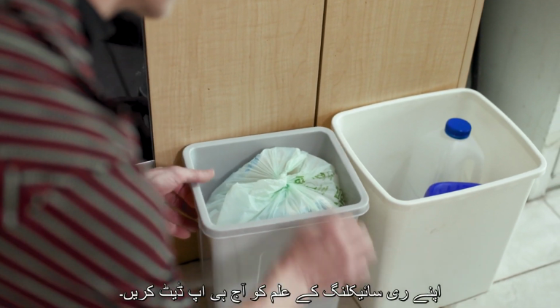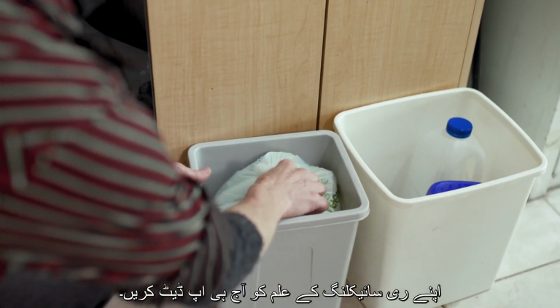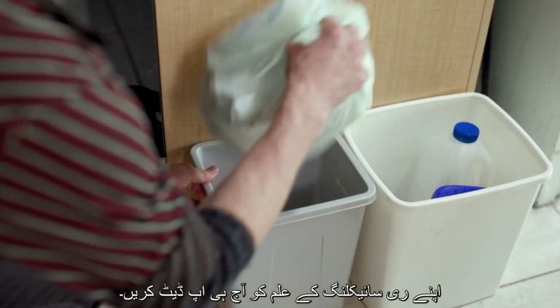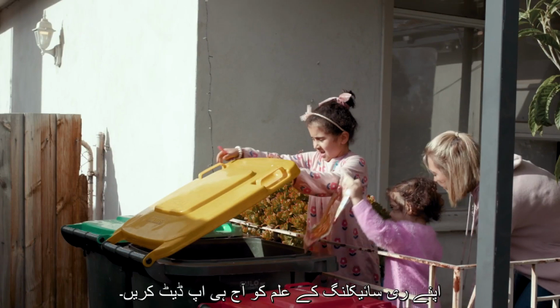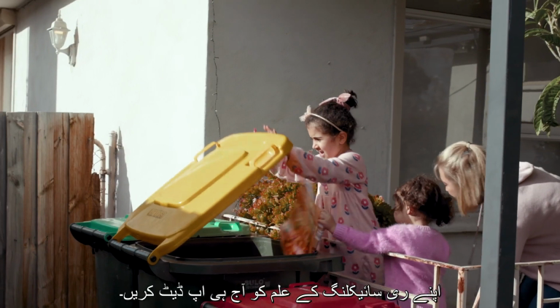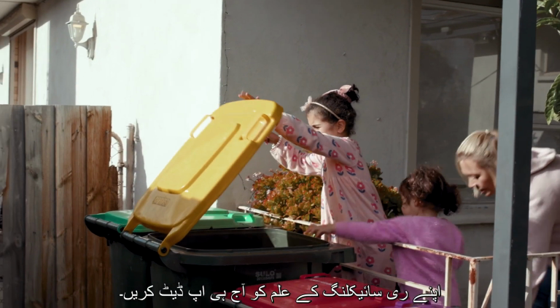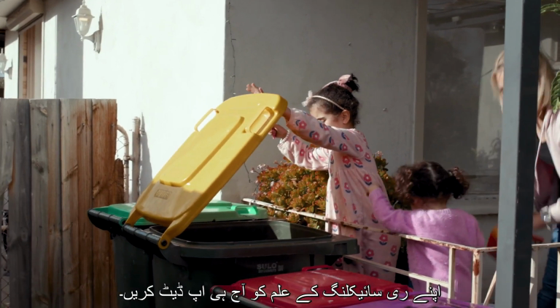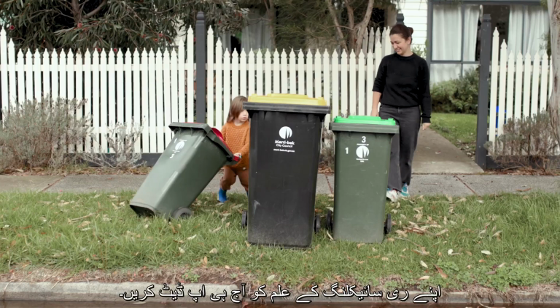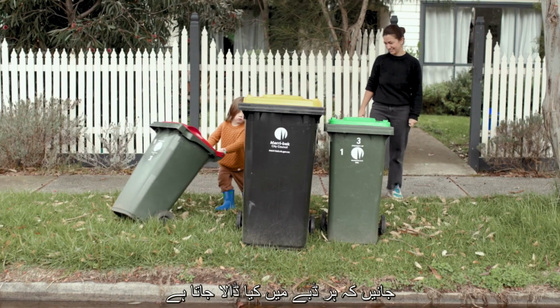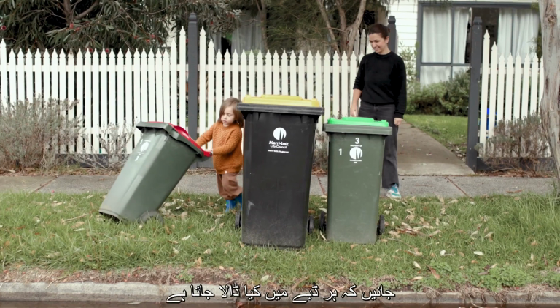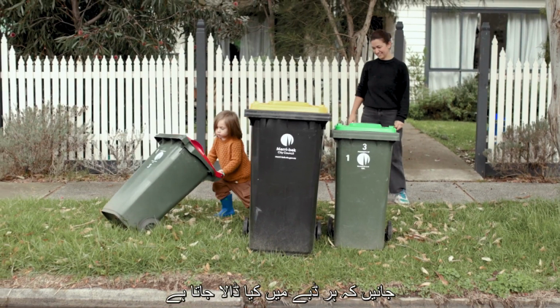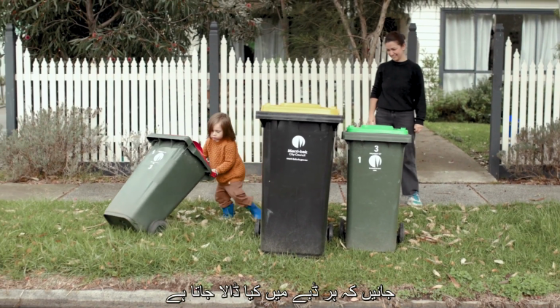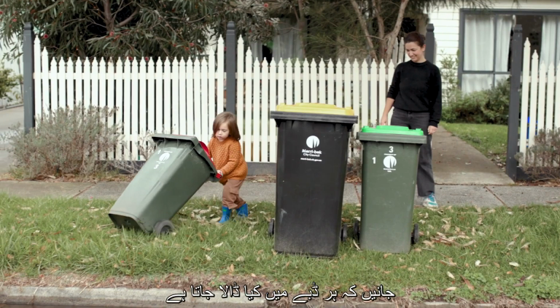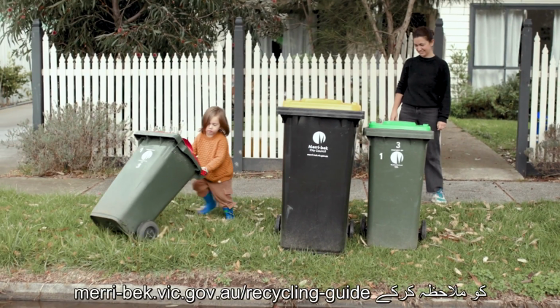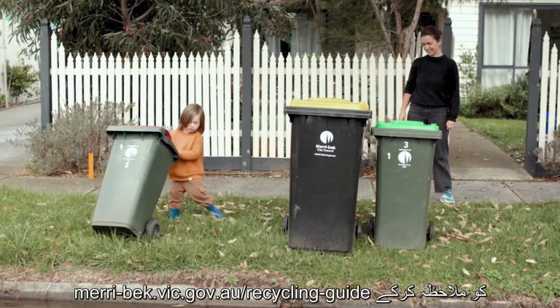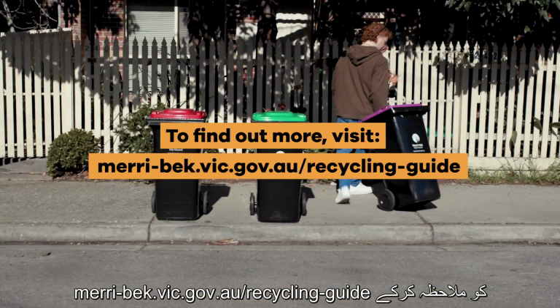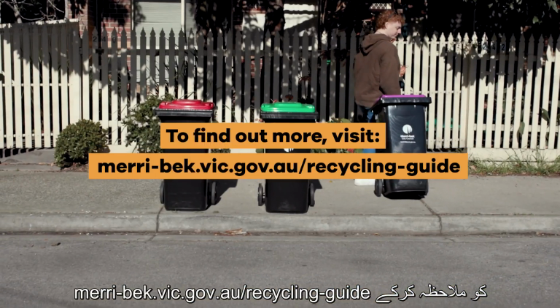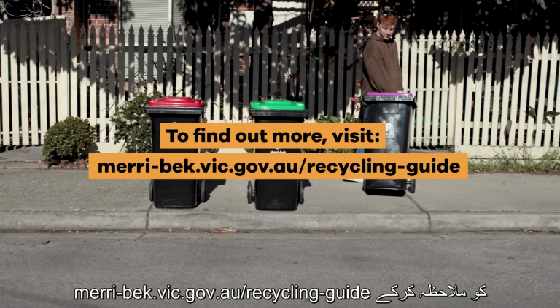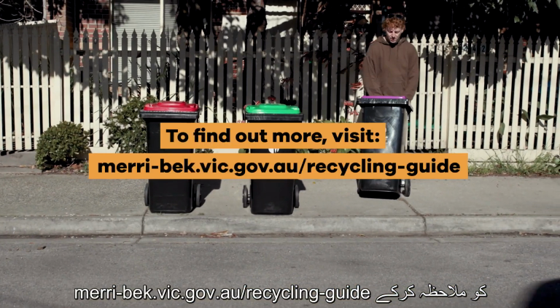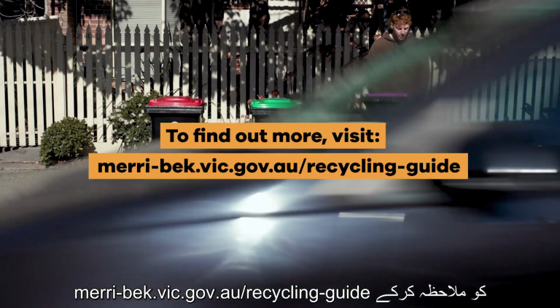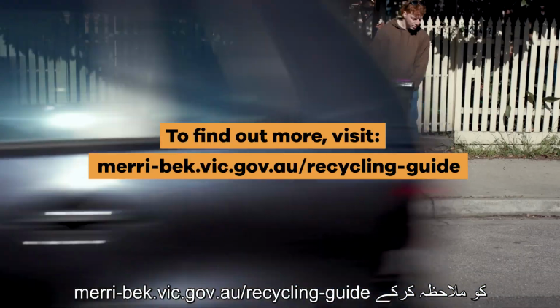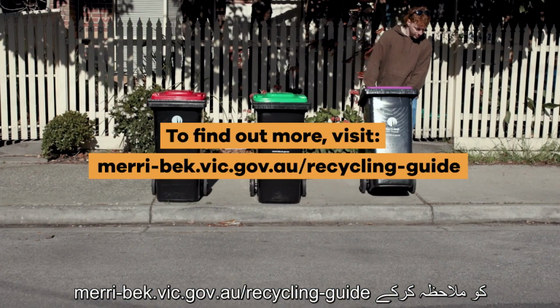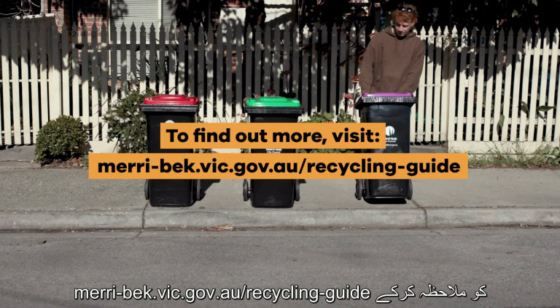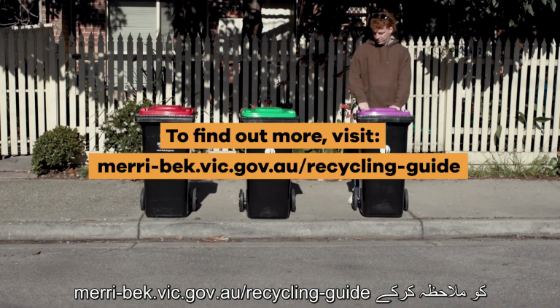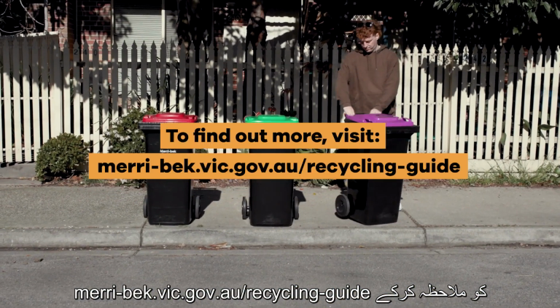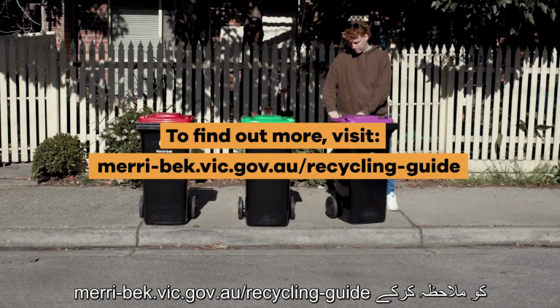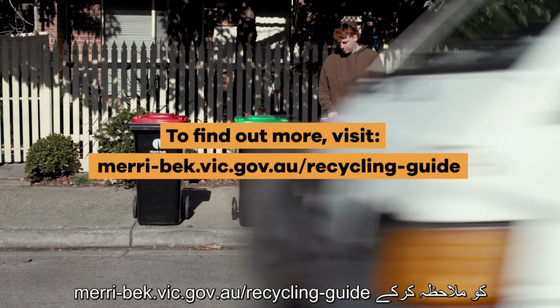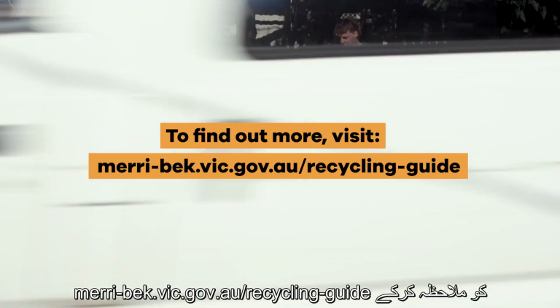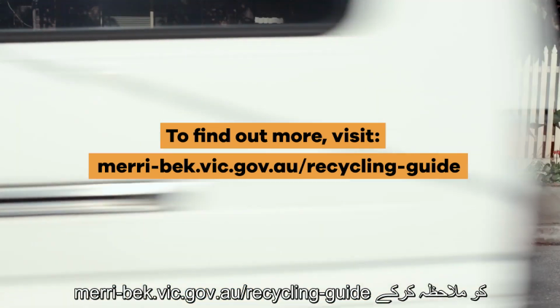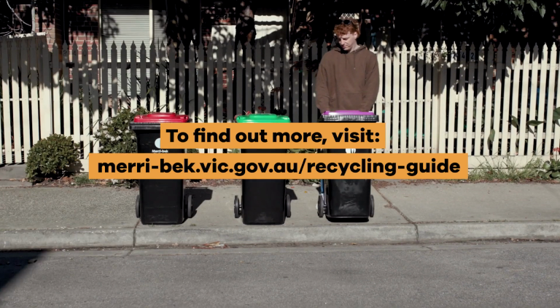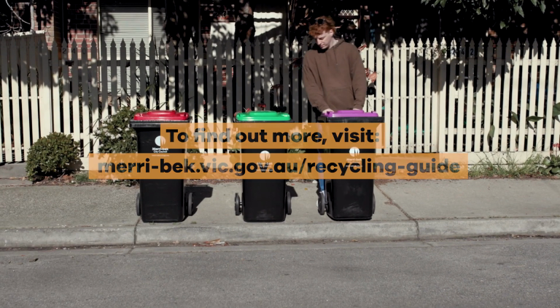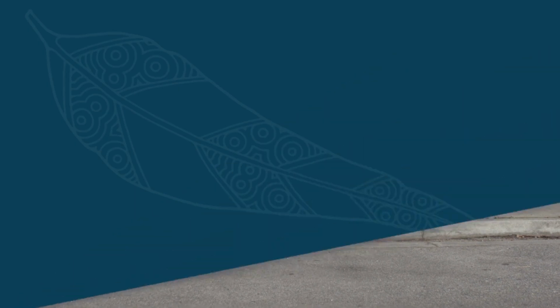Update your recycling knowledge today. Learn what goes in each bin by visiting Meribach.vic.gov.au/recycling-guide.